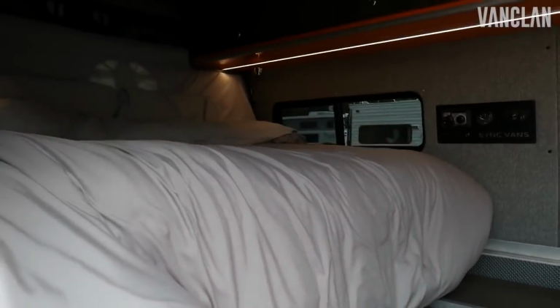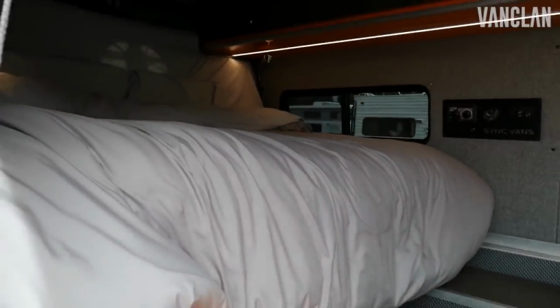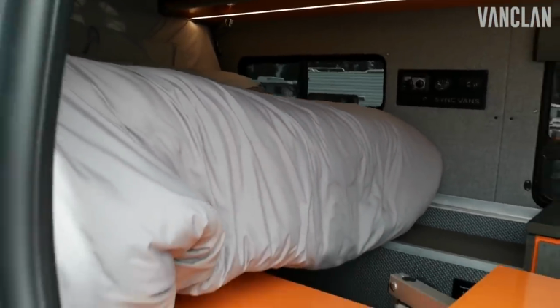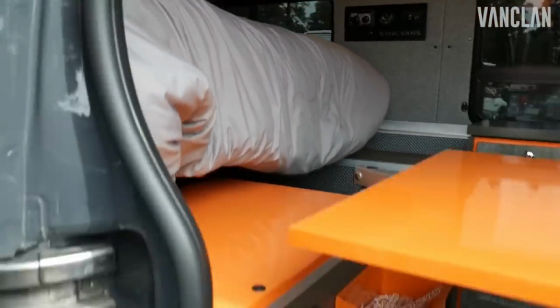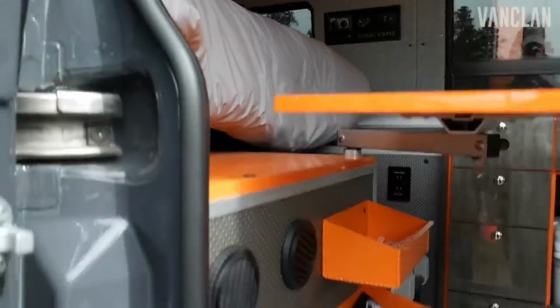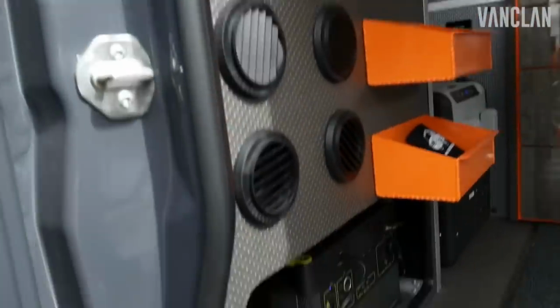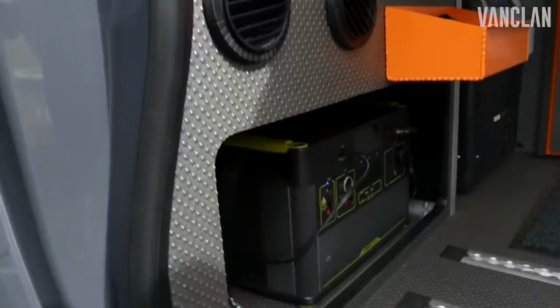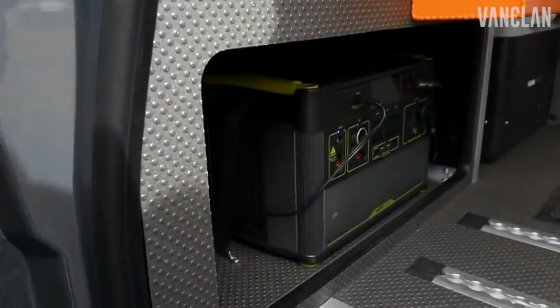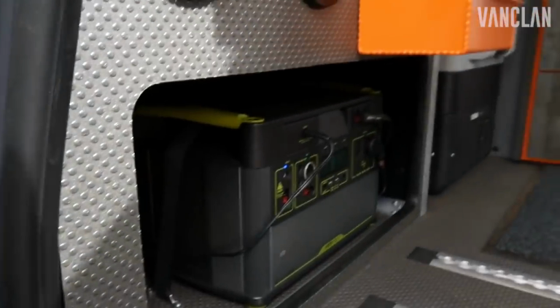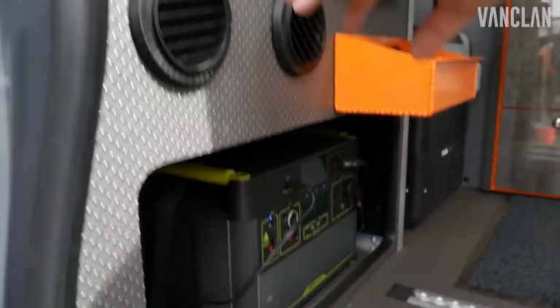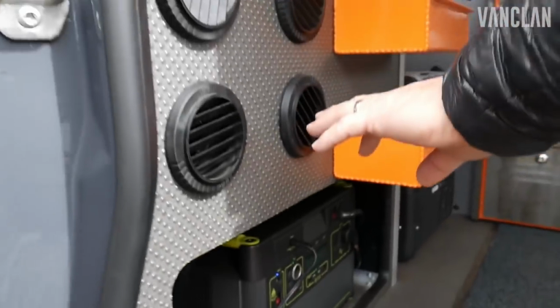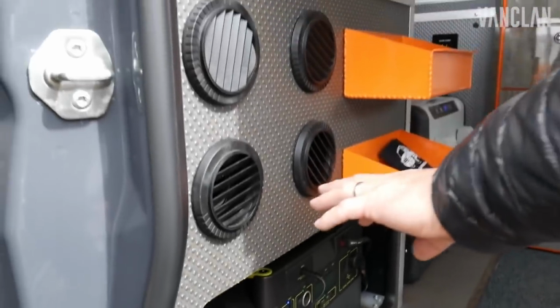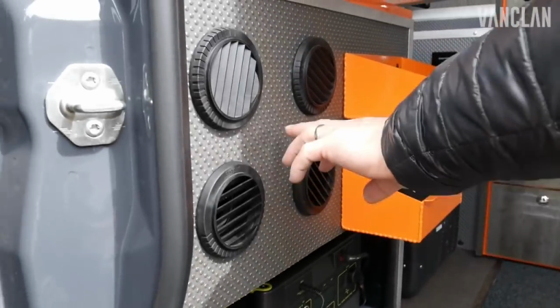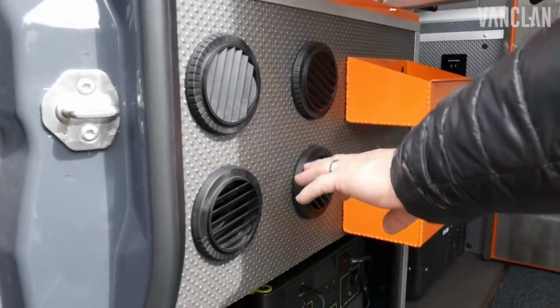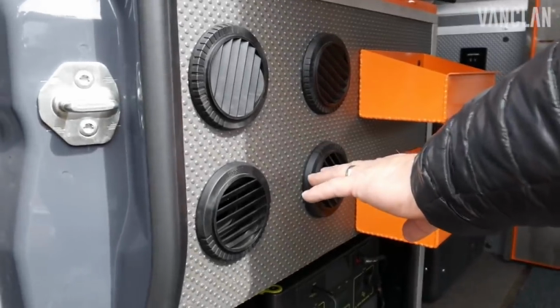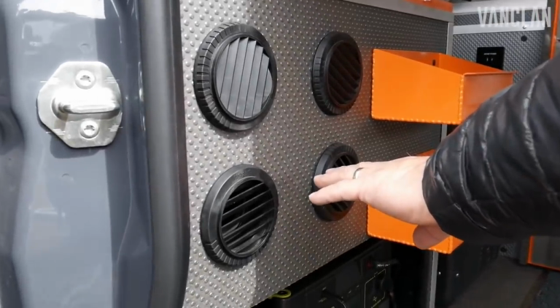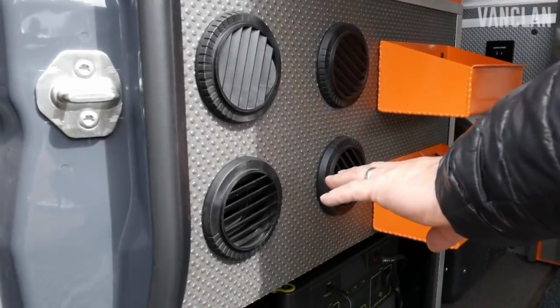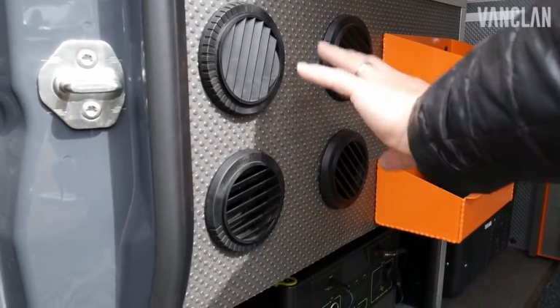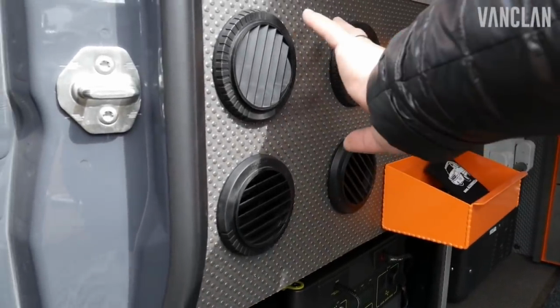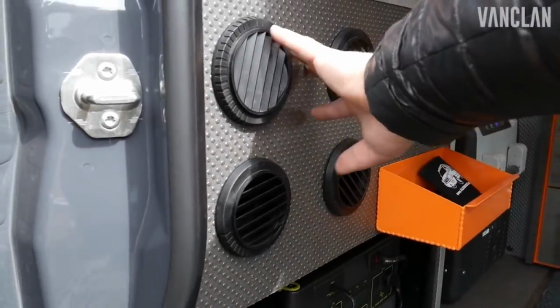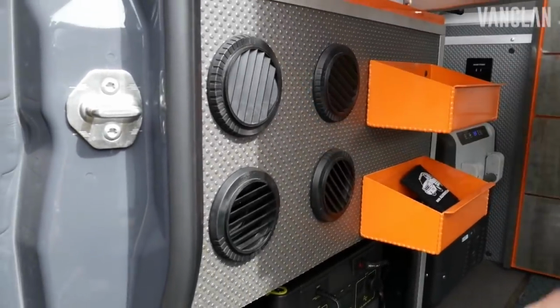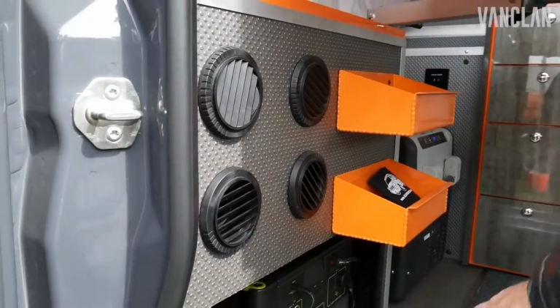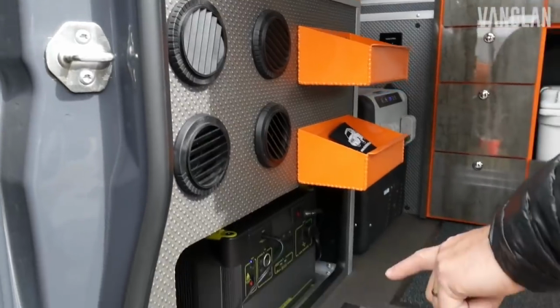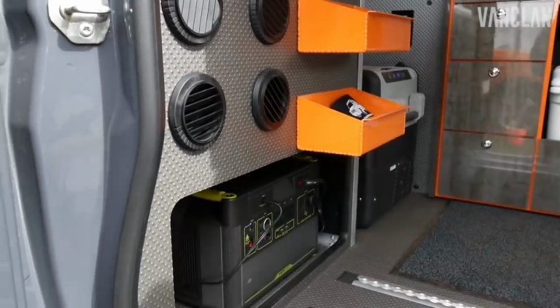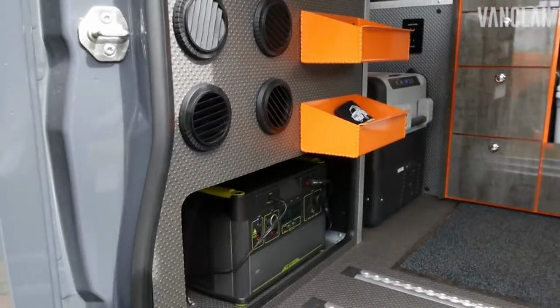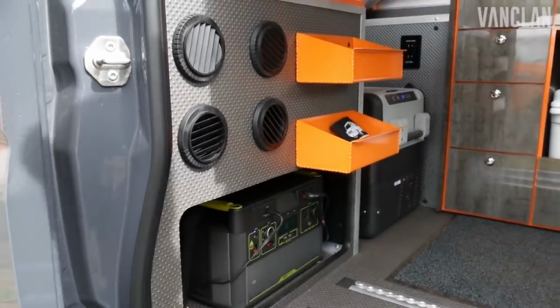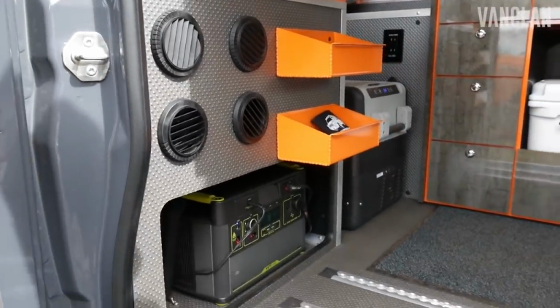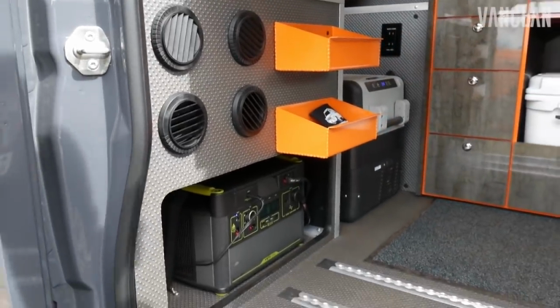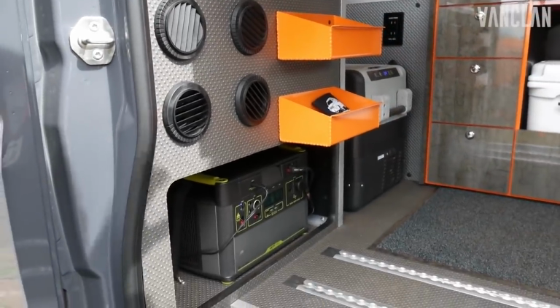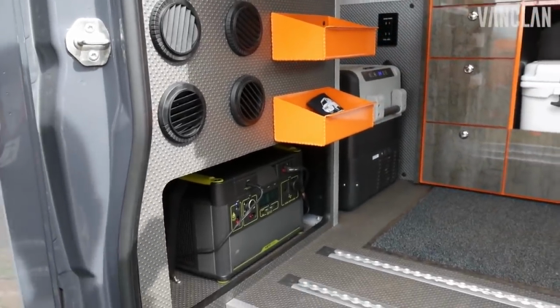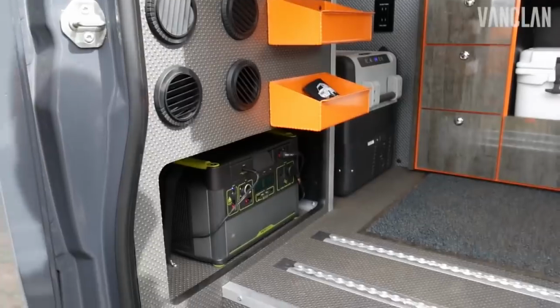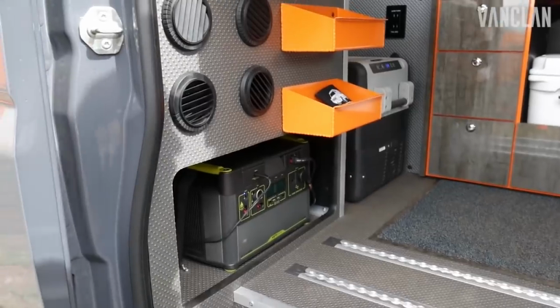He also went with a split unit AC/DC battery-controlled air conditioner — he's down here in the desert. The condenser is under the vehicle, not on top, so it doesn't take up the space on top of the van.